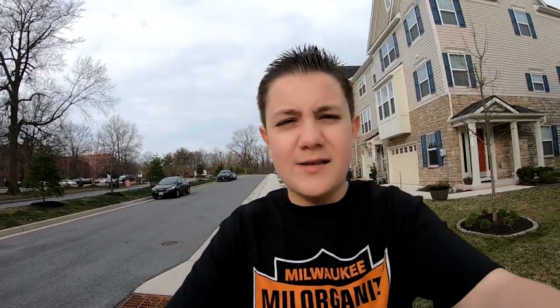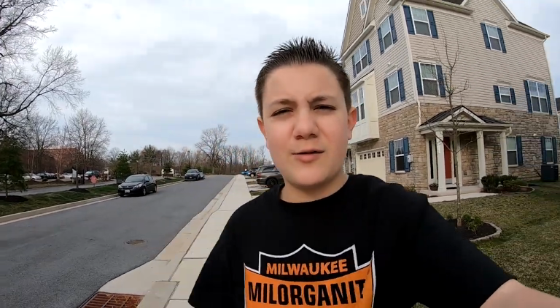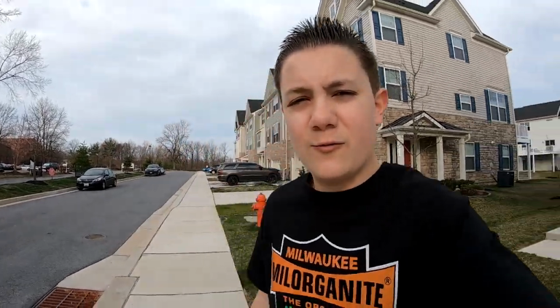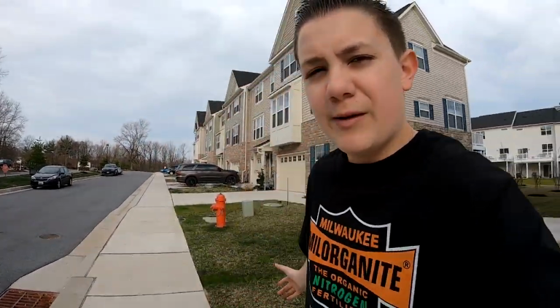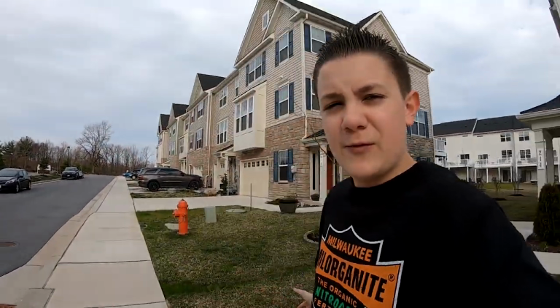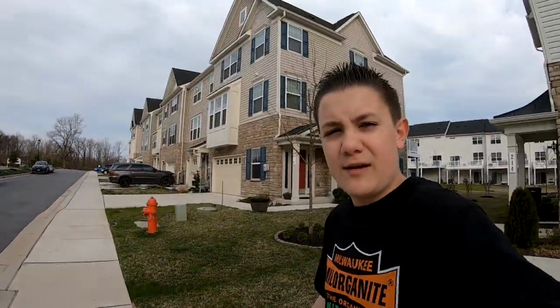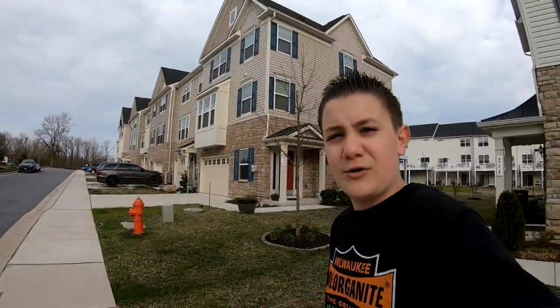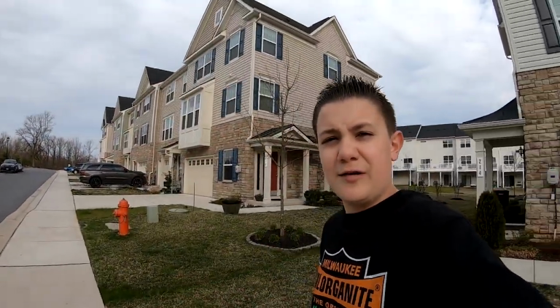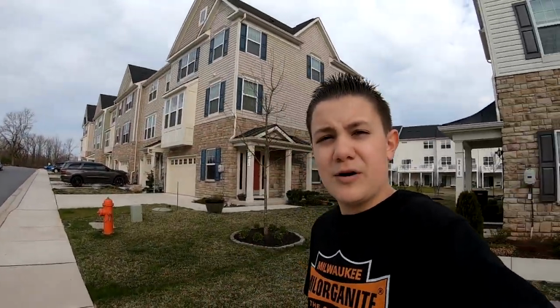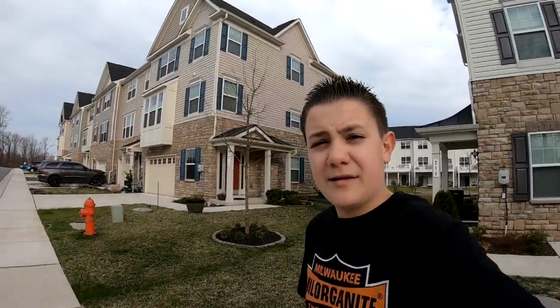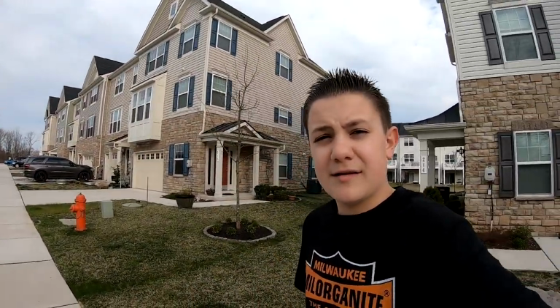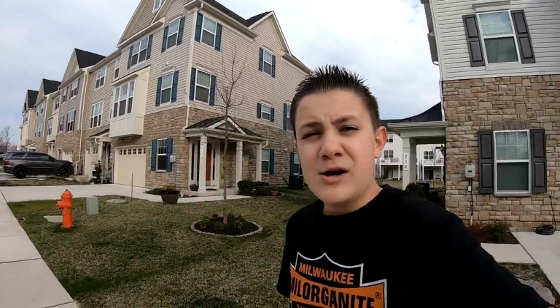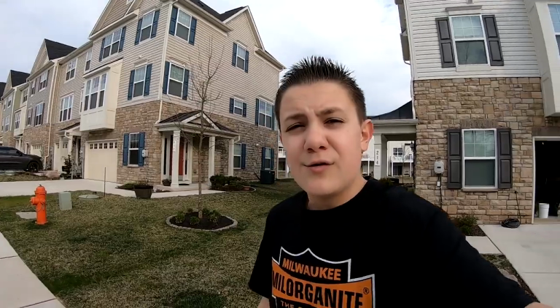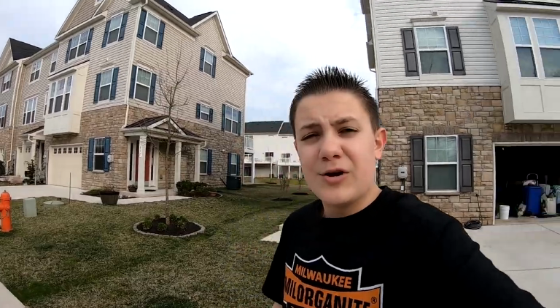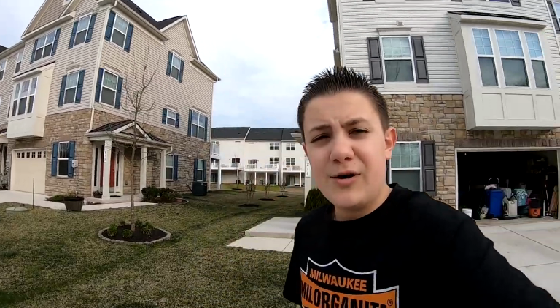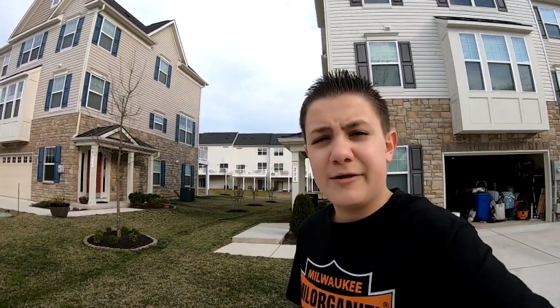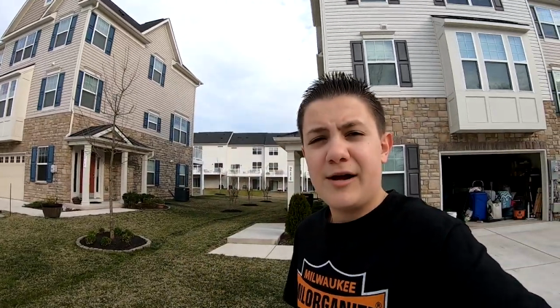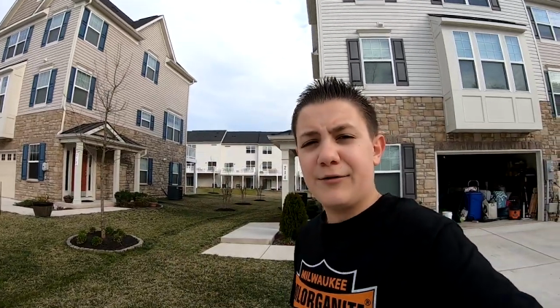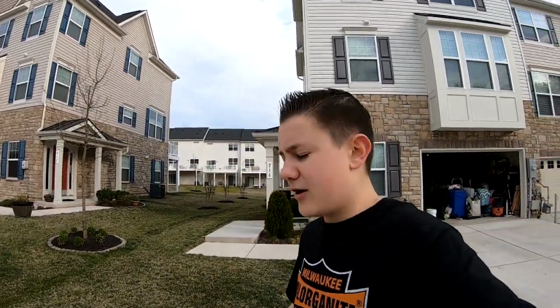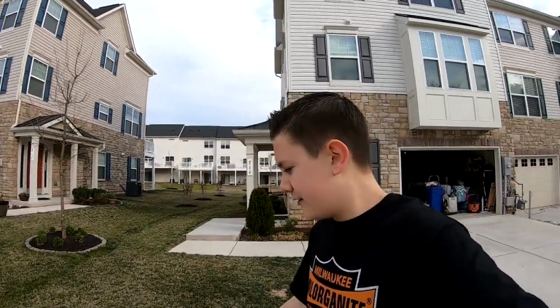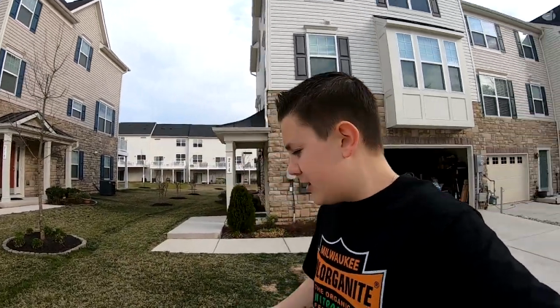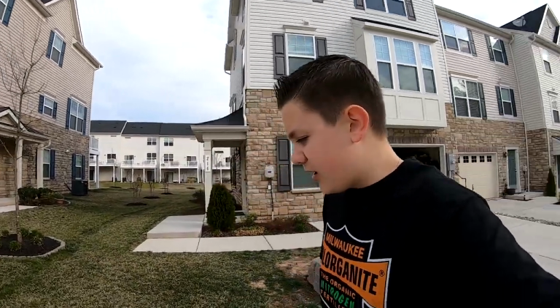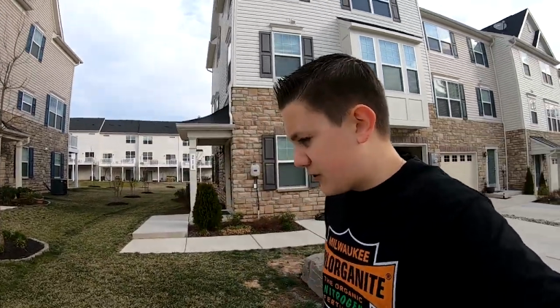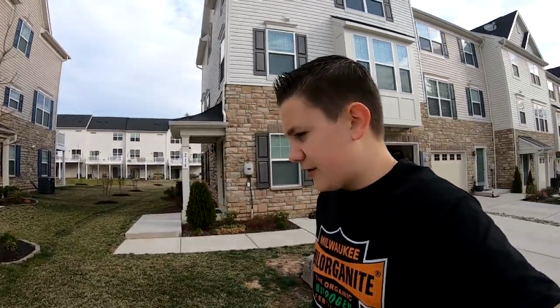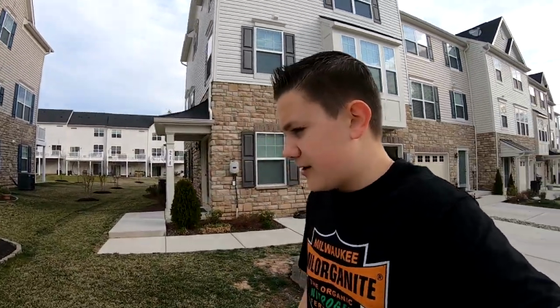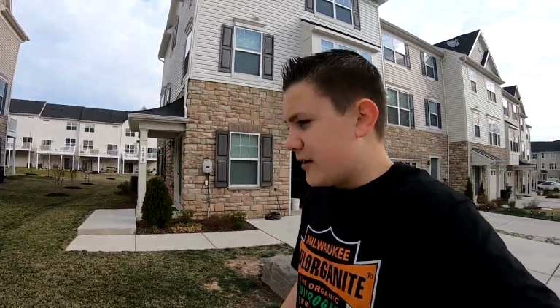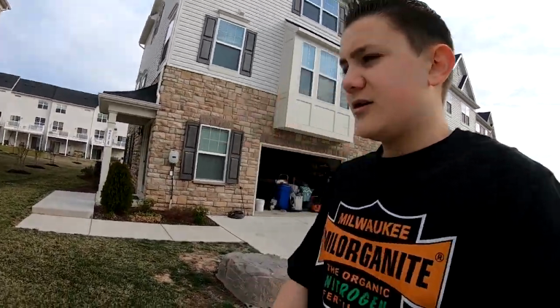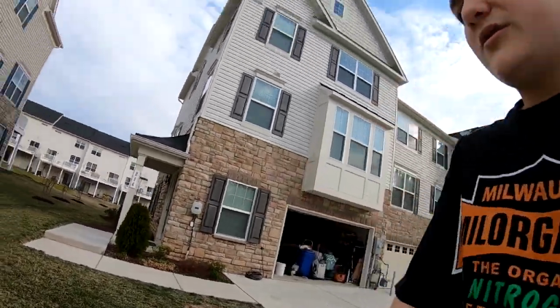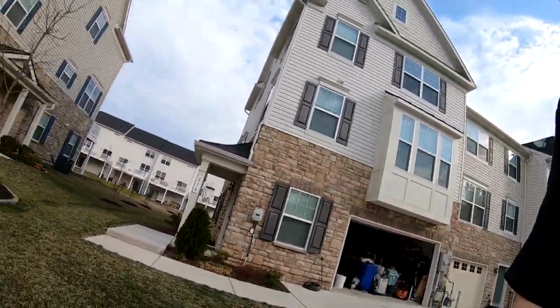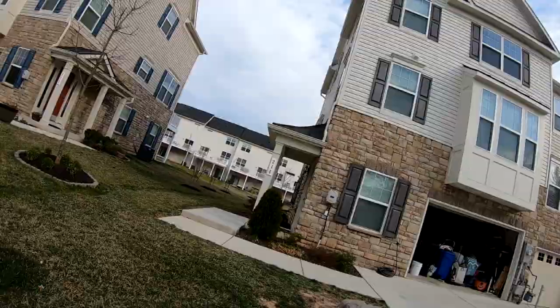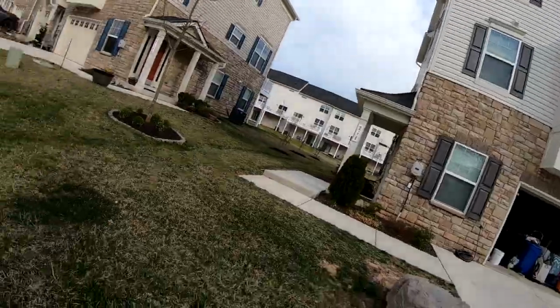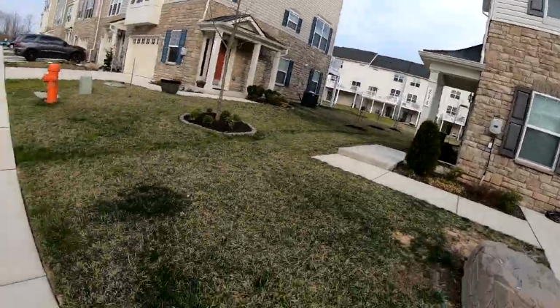Today the soils have warmed up to 57 degrees and are pretty consistent, so we are going to go ahead and throw down the crabgrass fertilizer here. I'll show you the condition of the lawn.